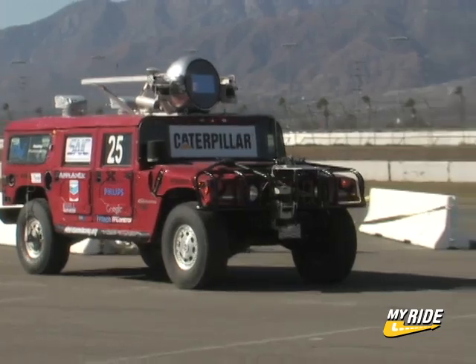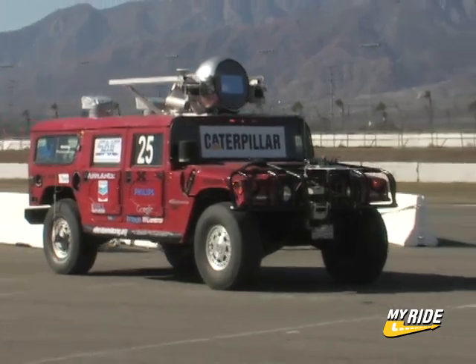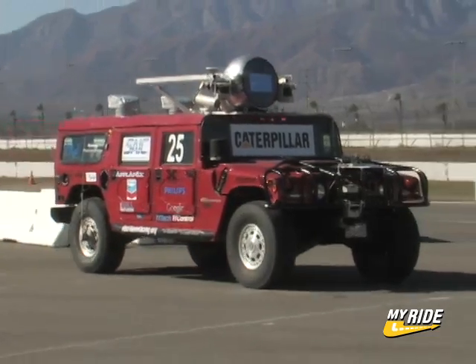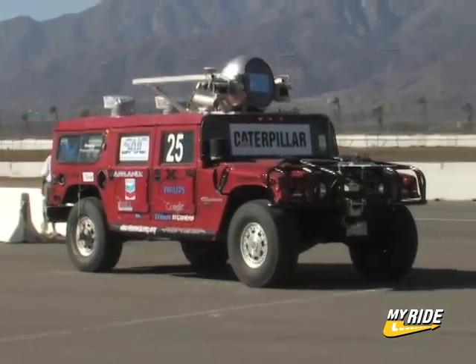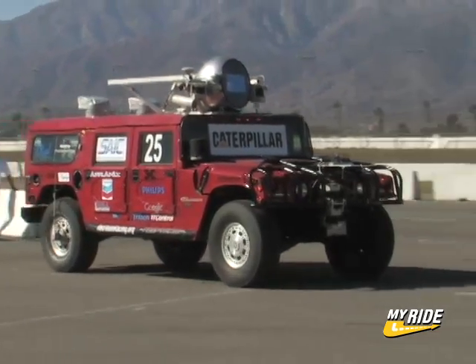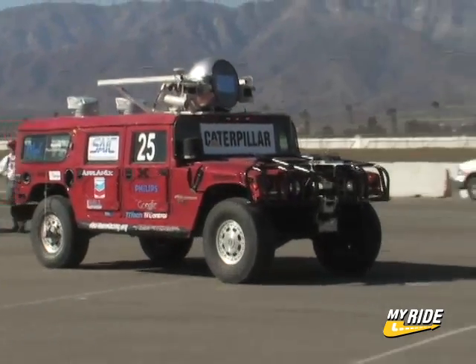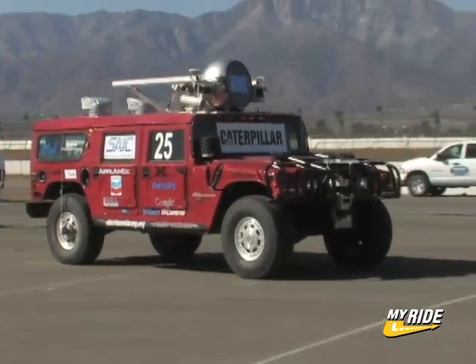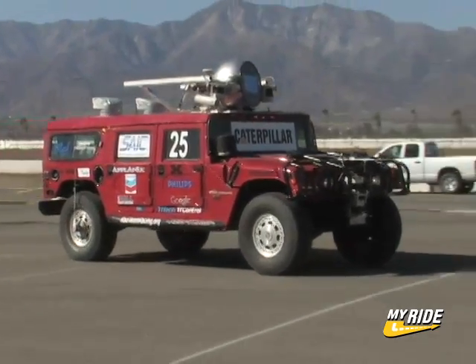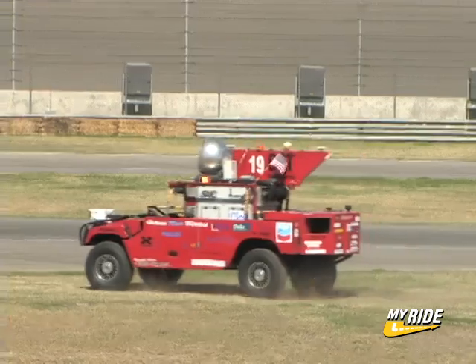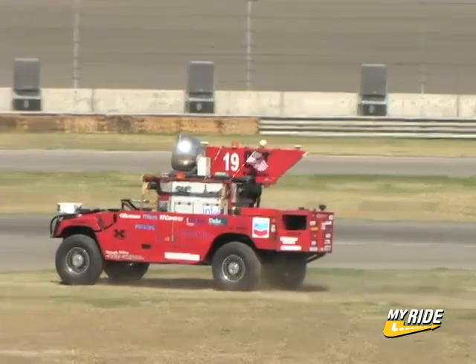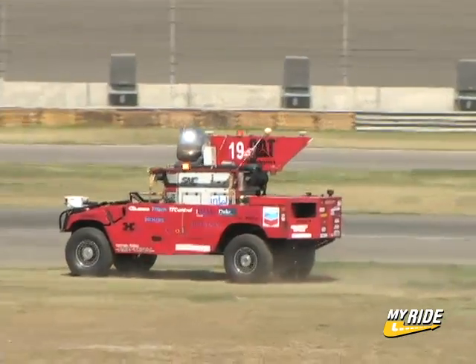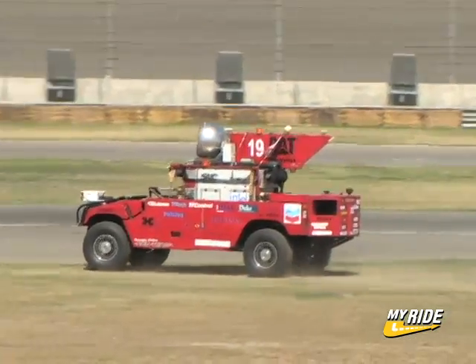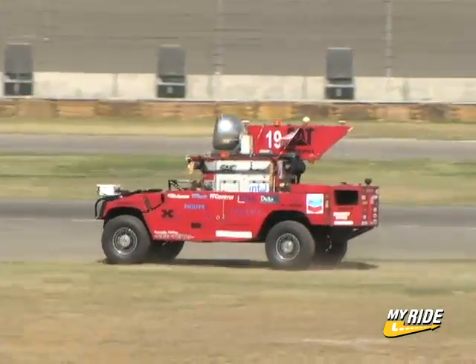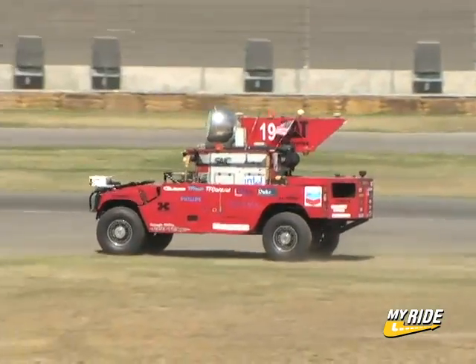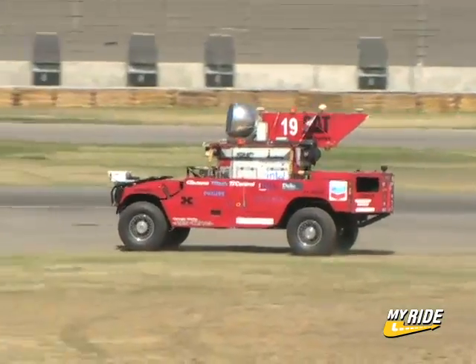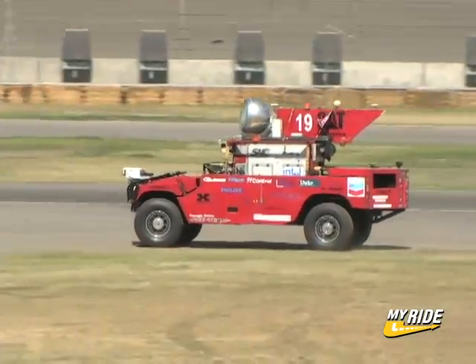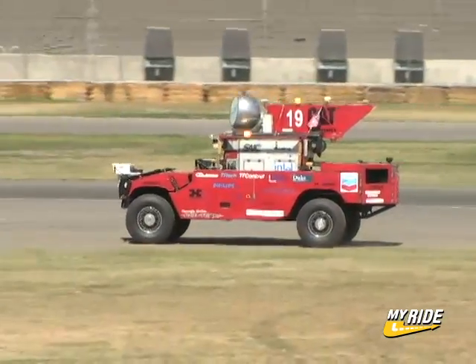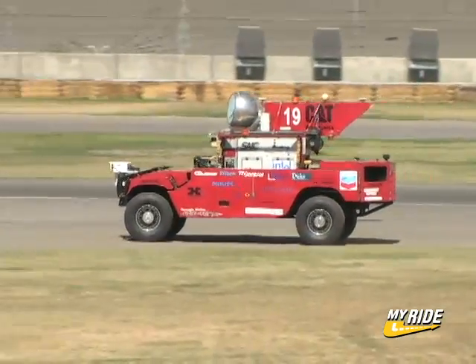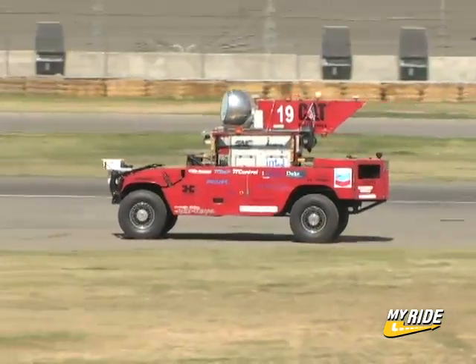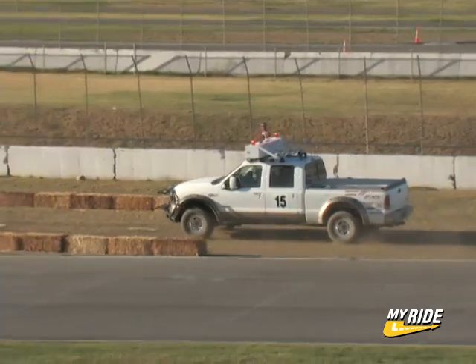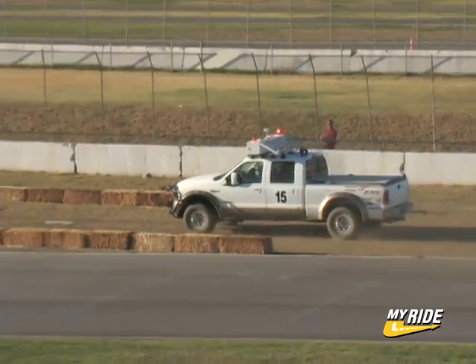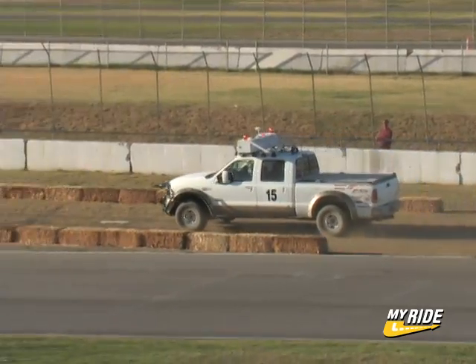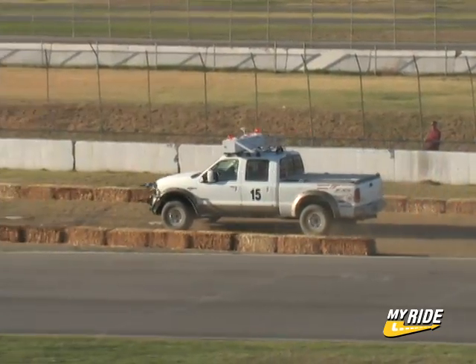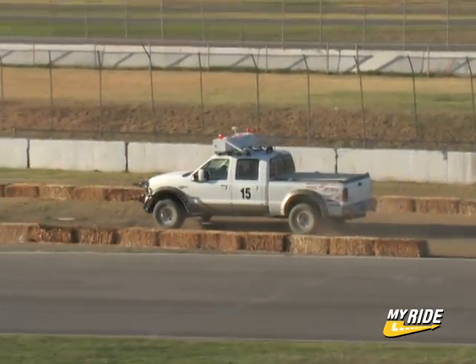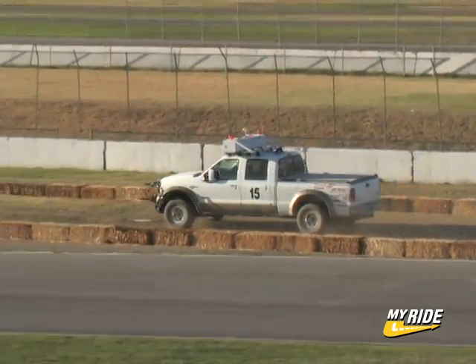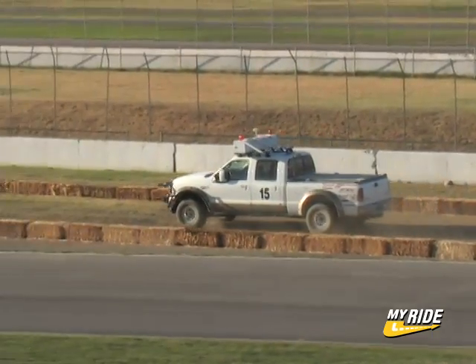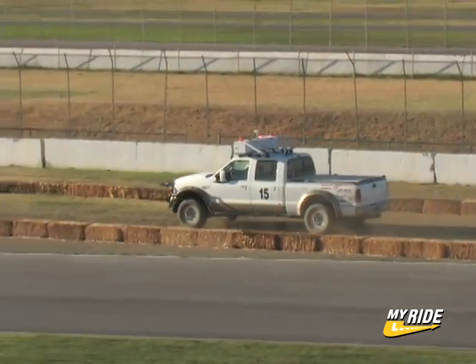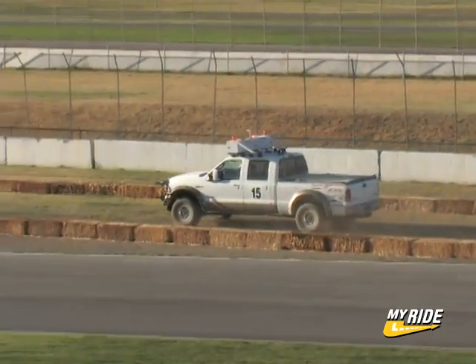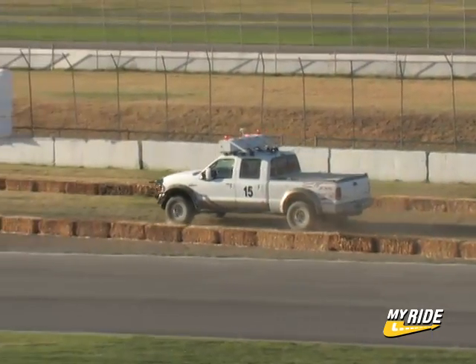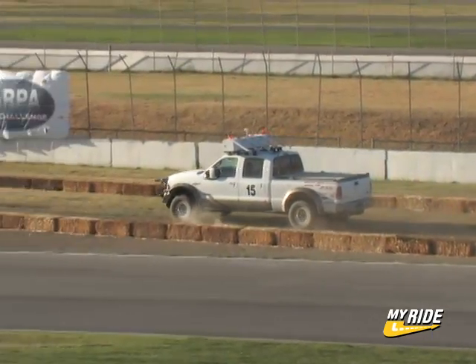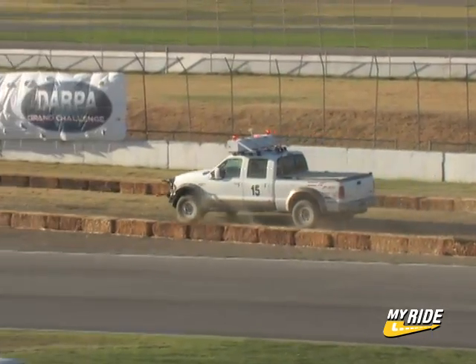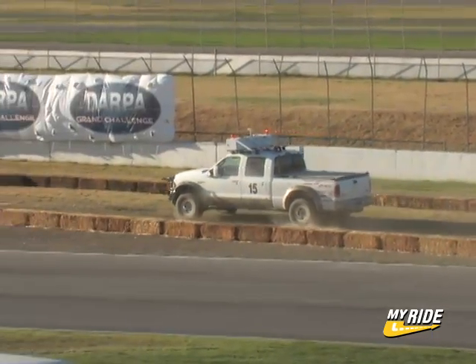Both of Carnegie Mellon's Red Team robots, Highlander and Sandstorm, easily completed the 2.2-mile course, as did Desert Tortoise from Intelligent Vehicle Safety Technologies out of Littleton, Colorado.